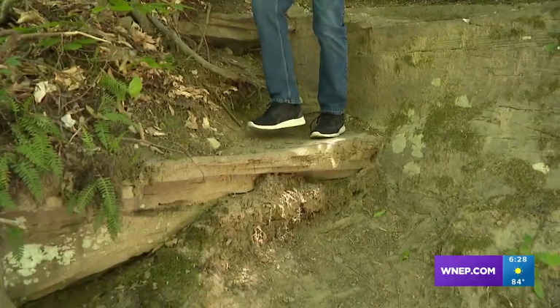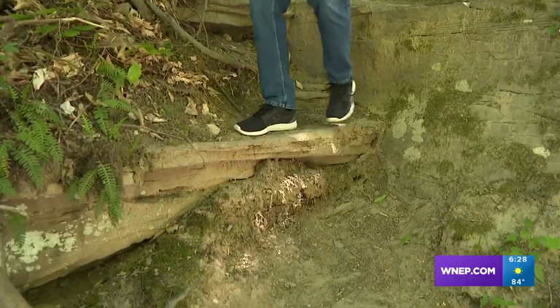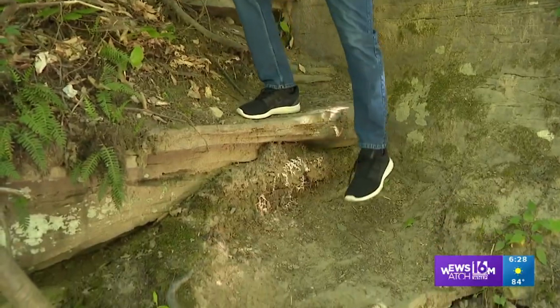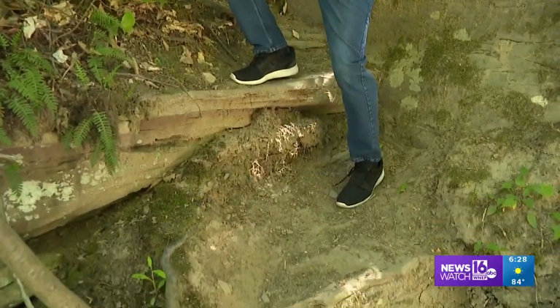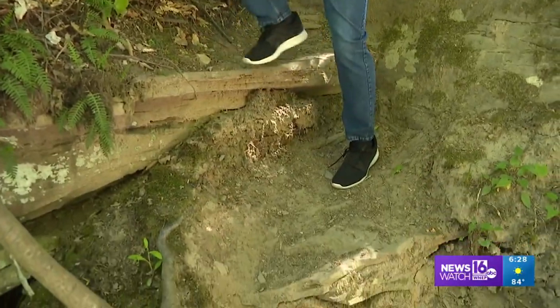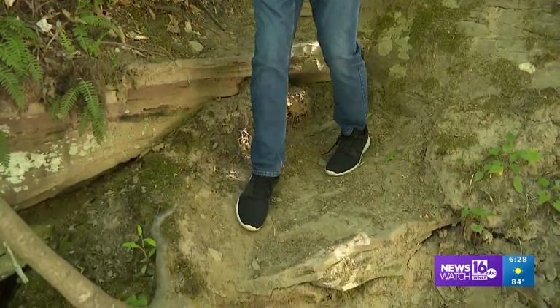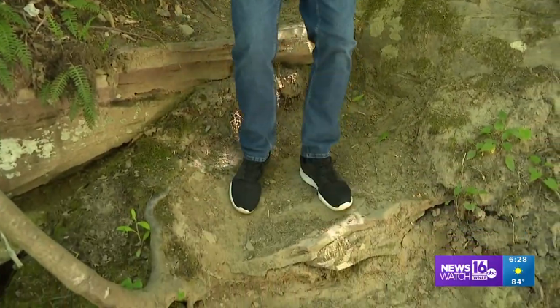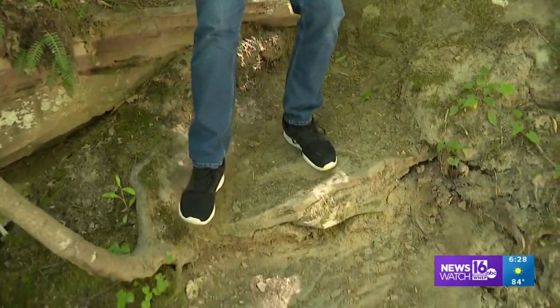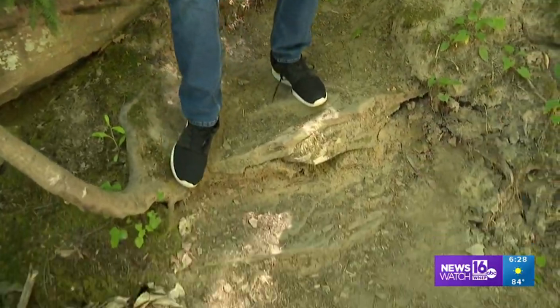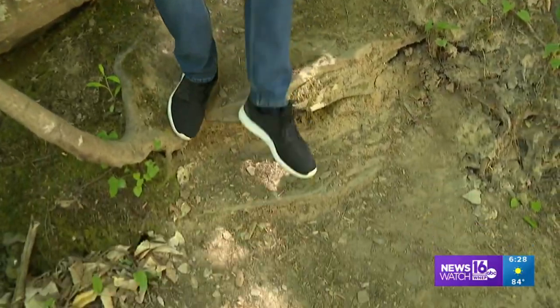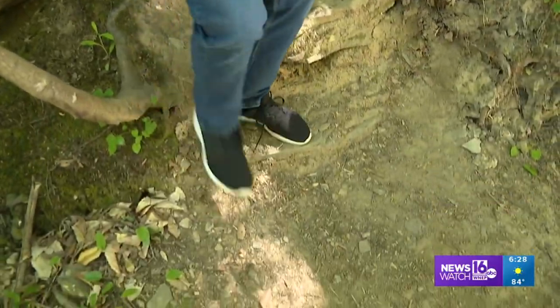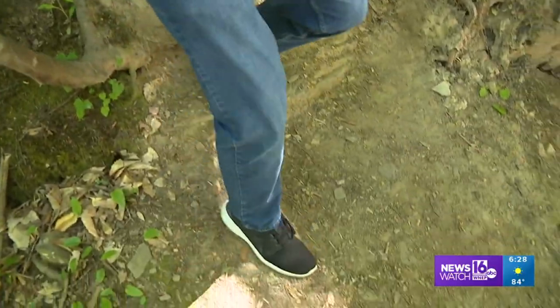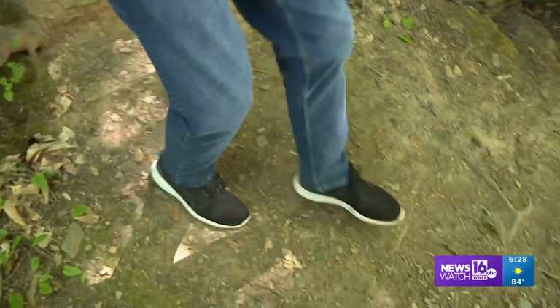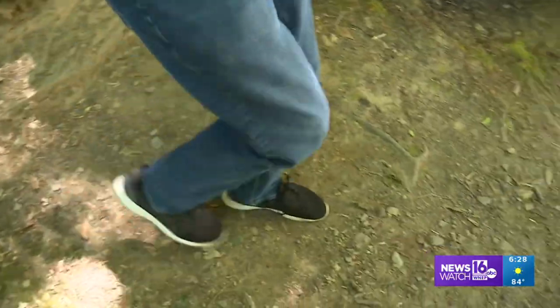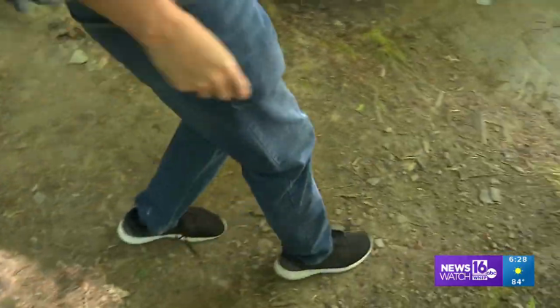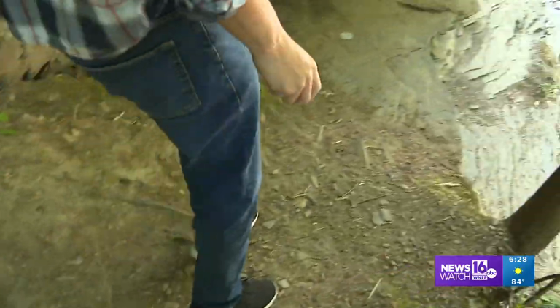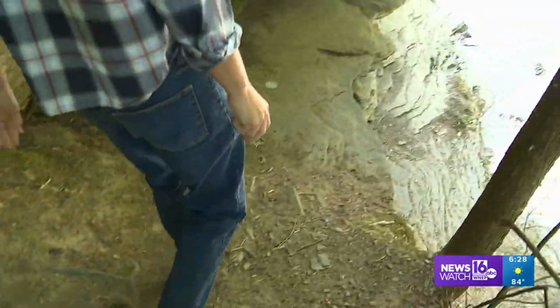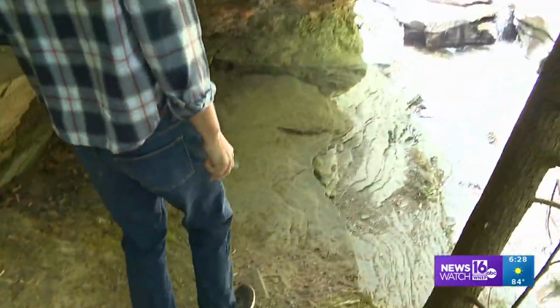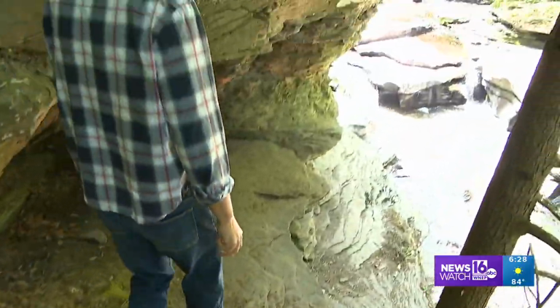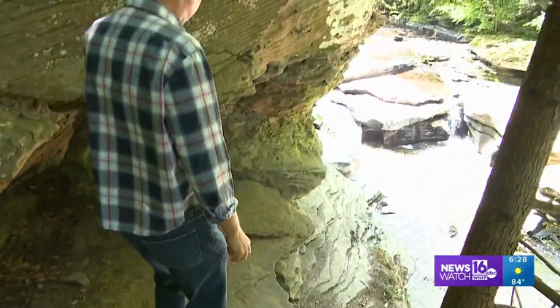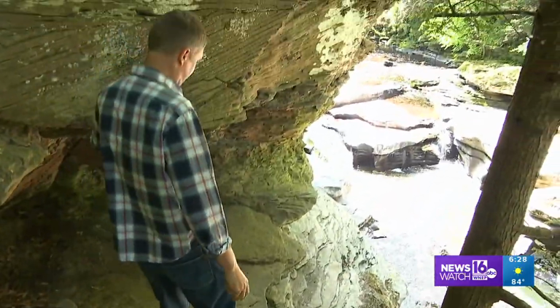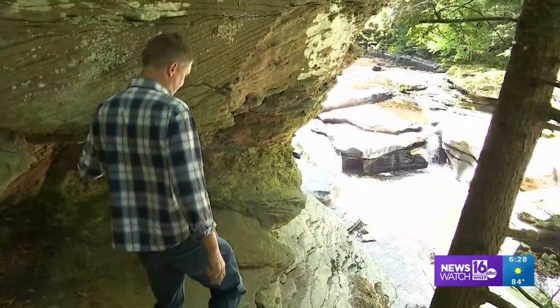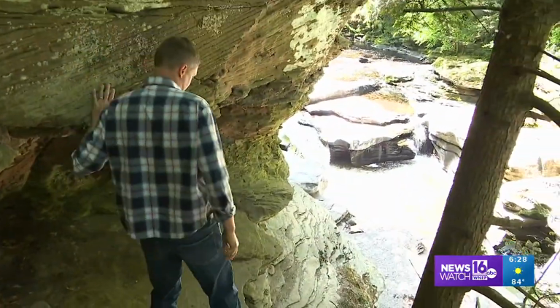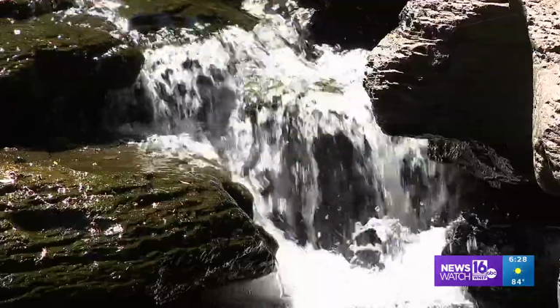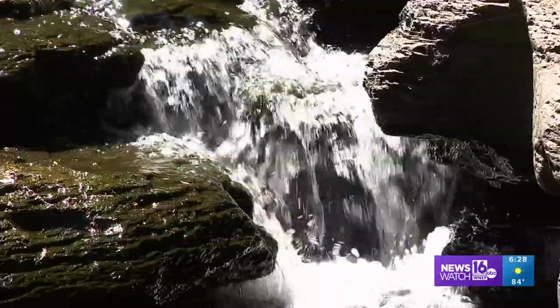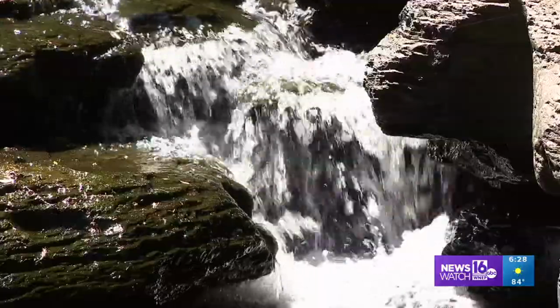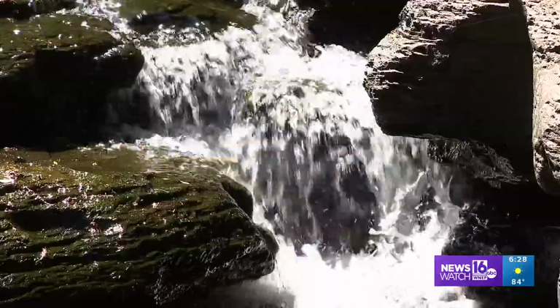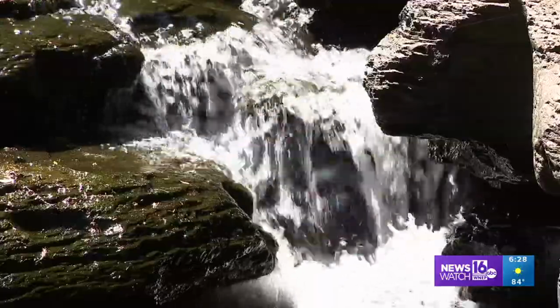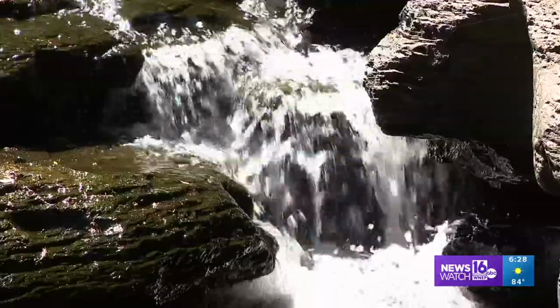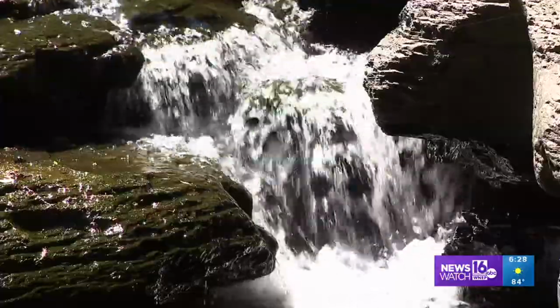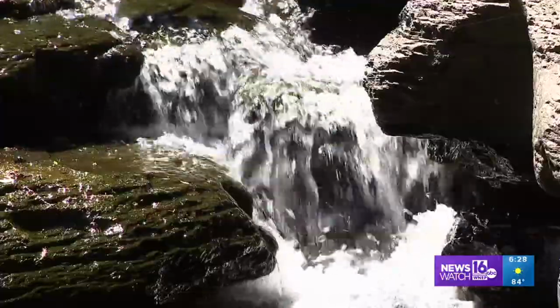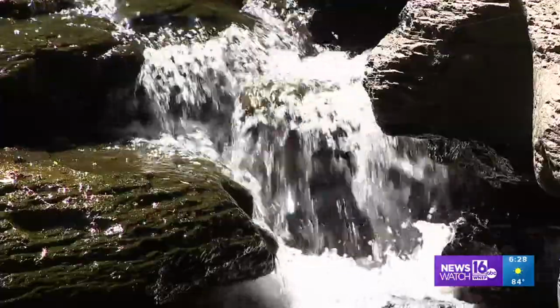It's a little bit of a challenge to climb down to the stream itself, but getting up close is almost a must. You don't get to see all this wonder if you don't.